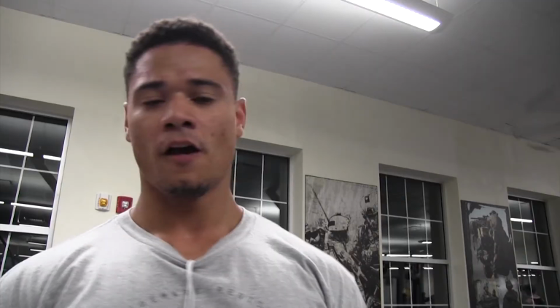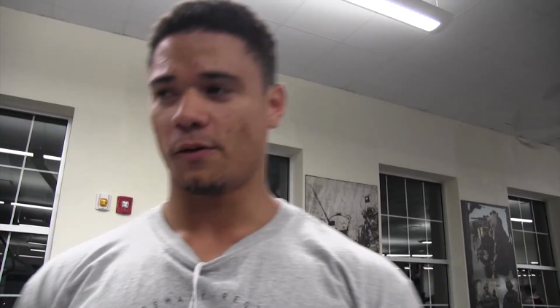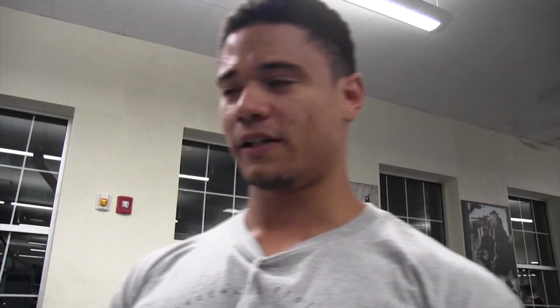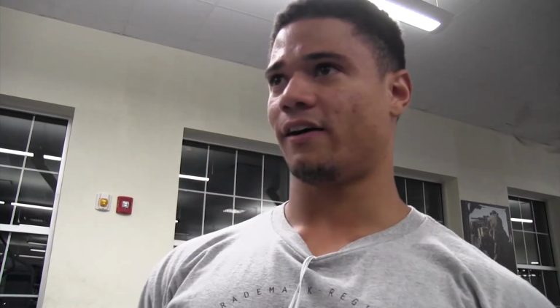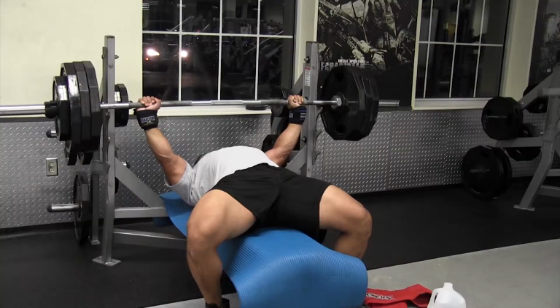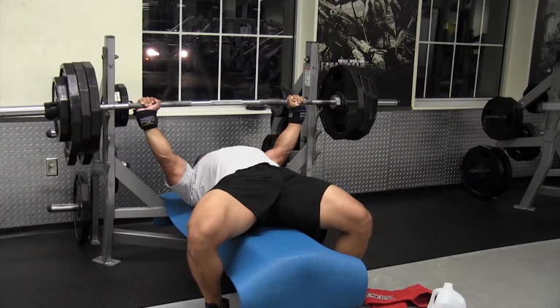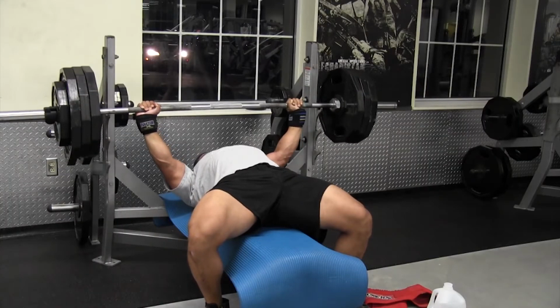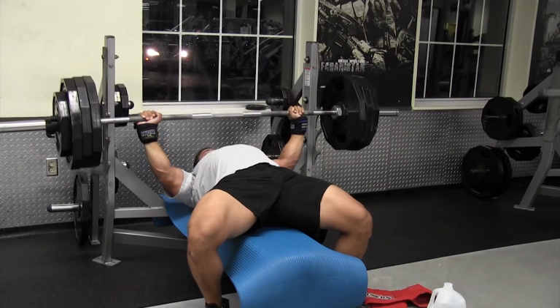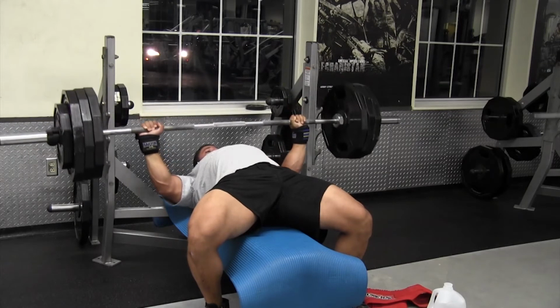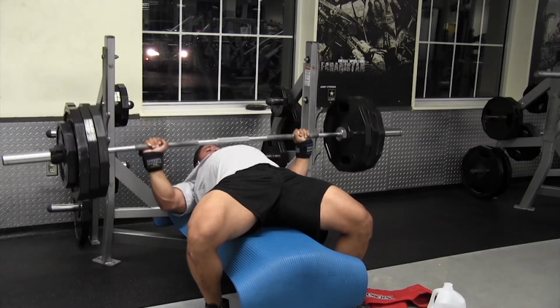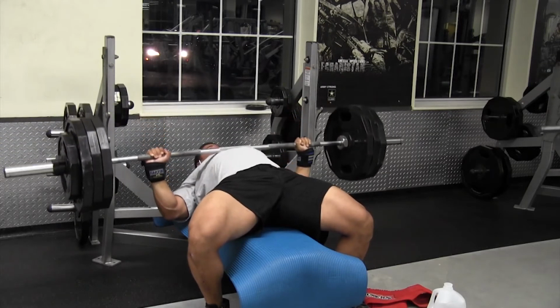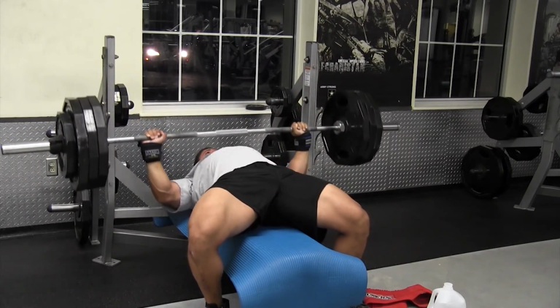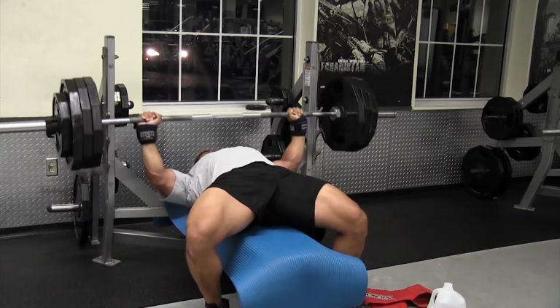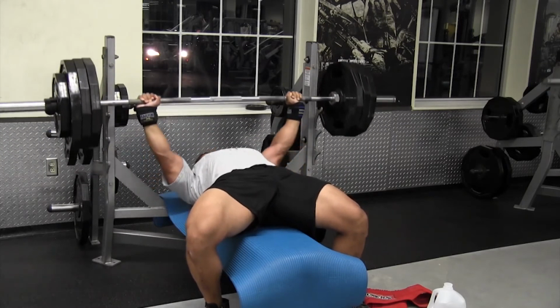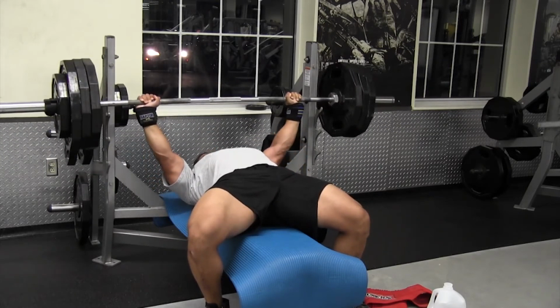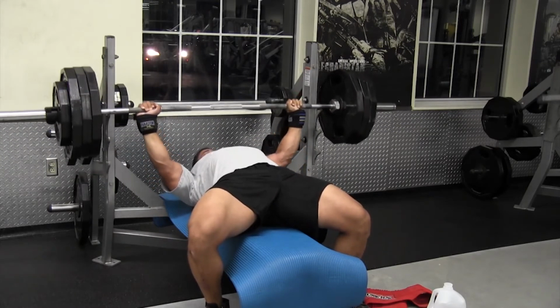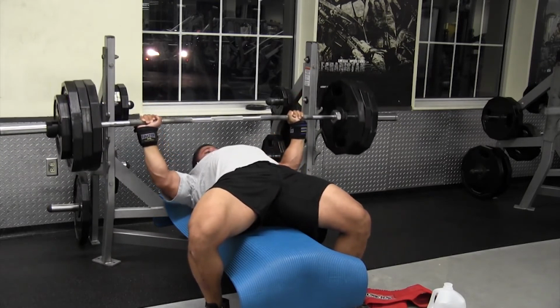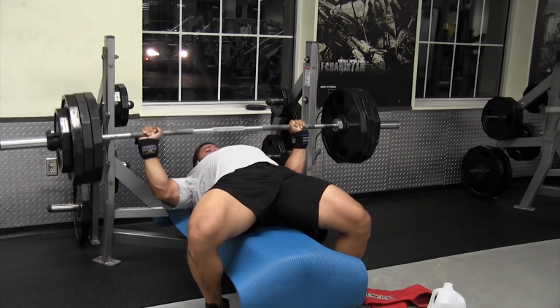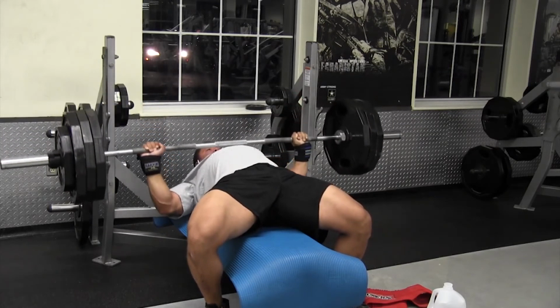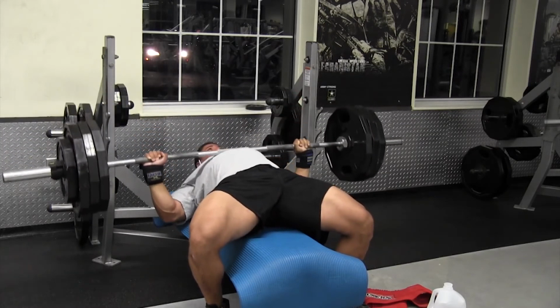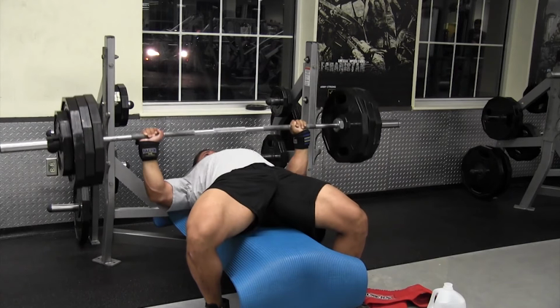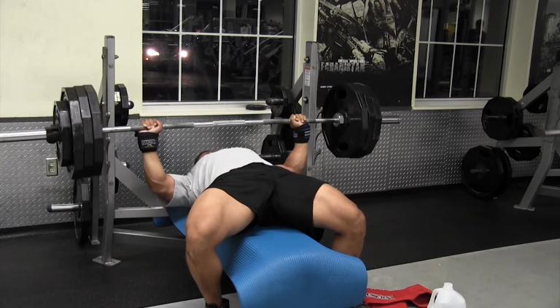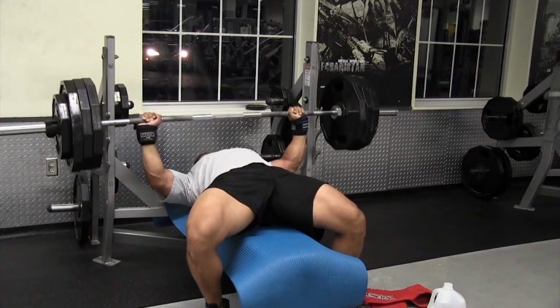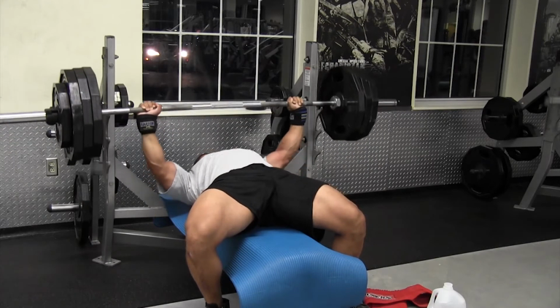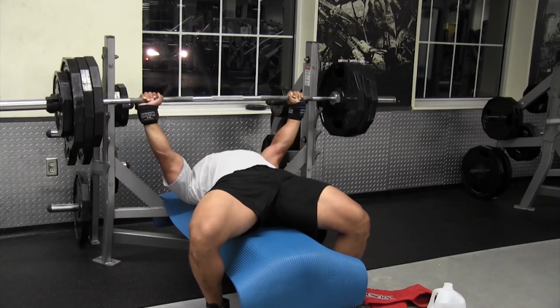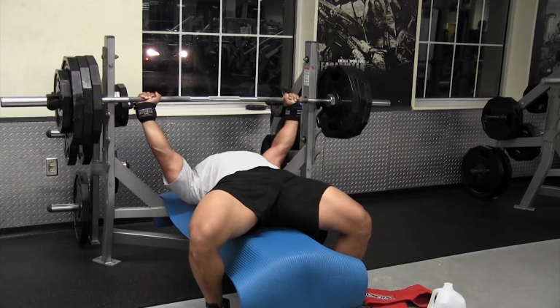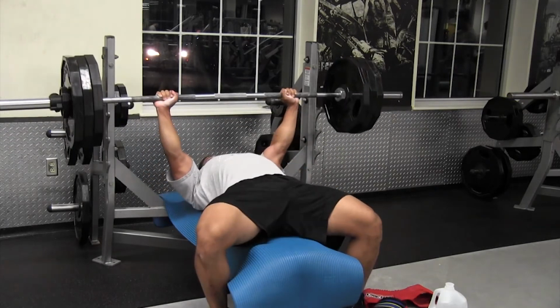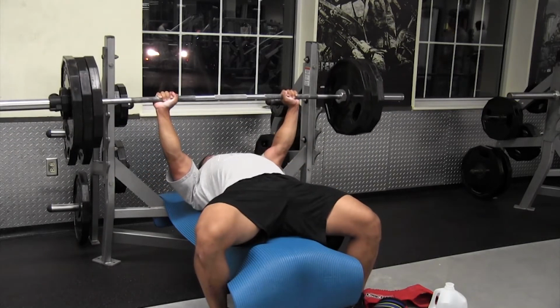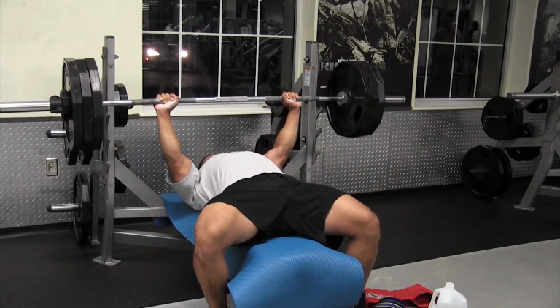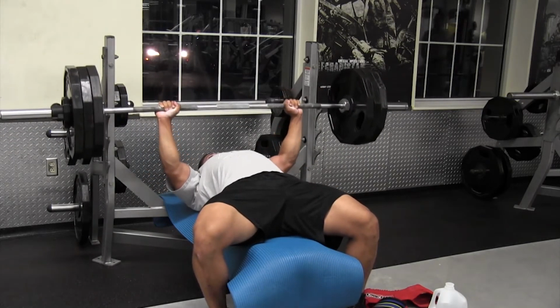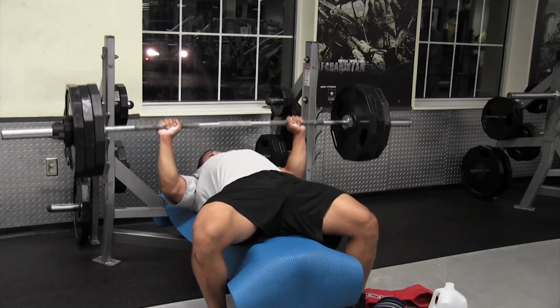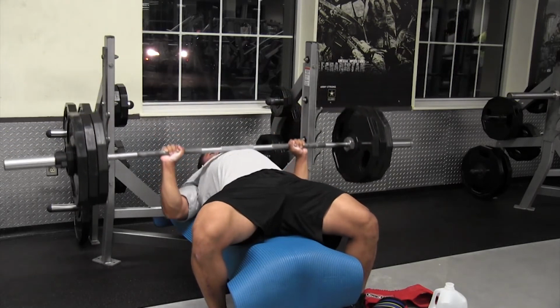I'm going to knock out one more set of these, and then move on to military press — standing military.